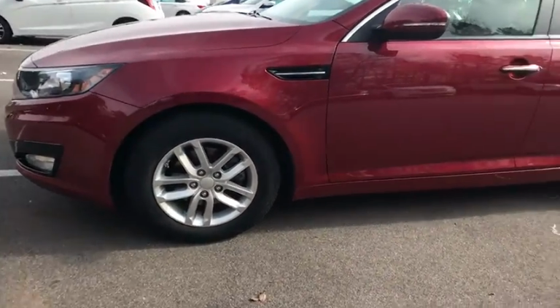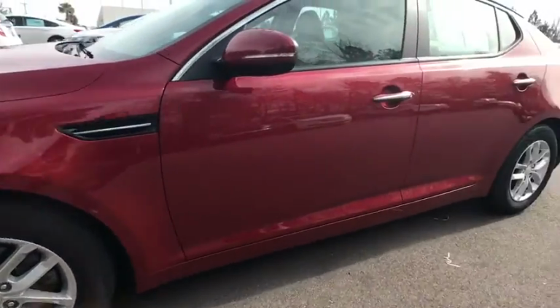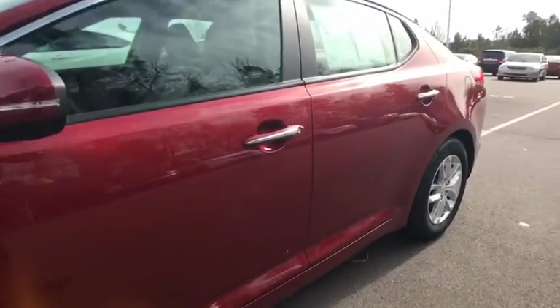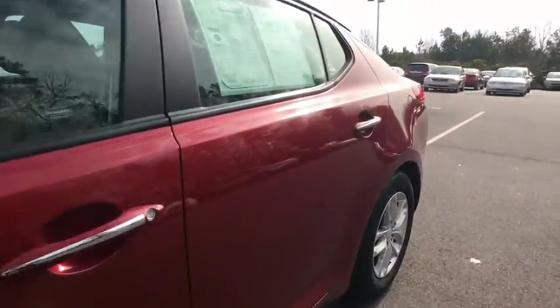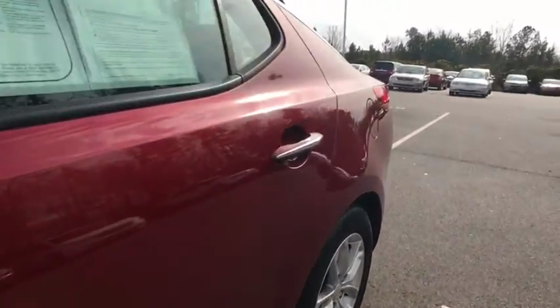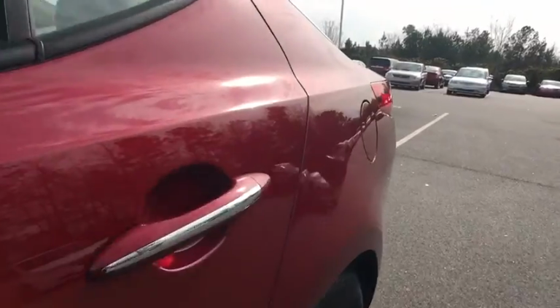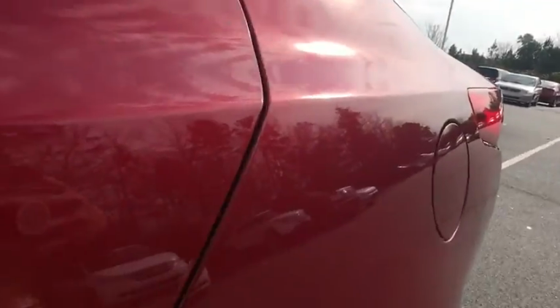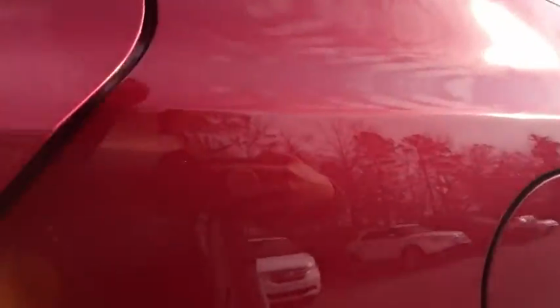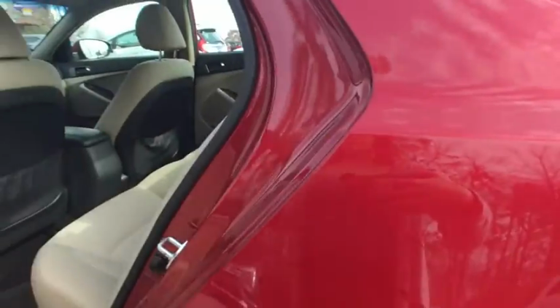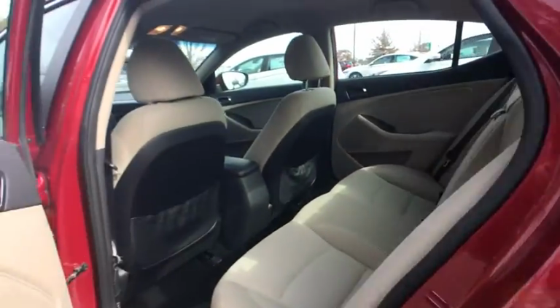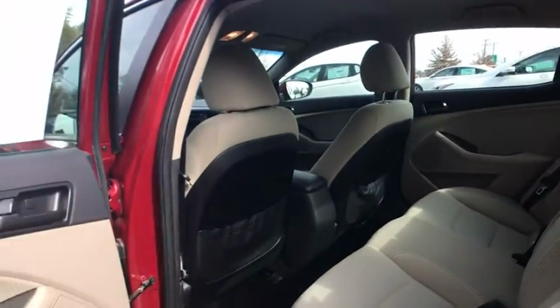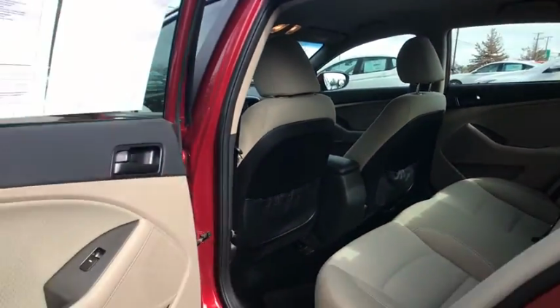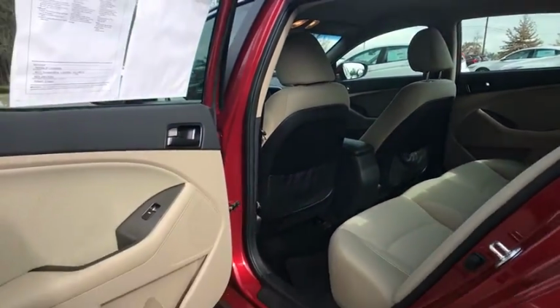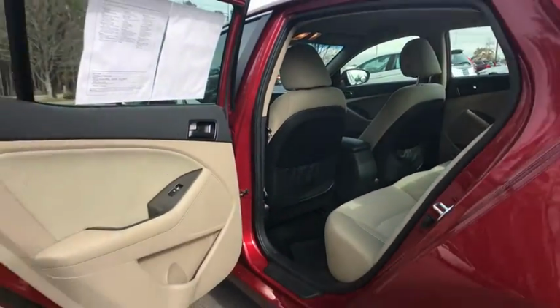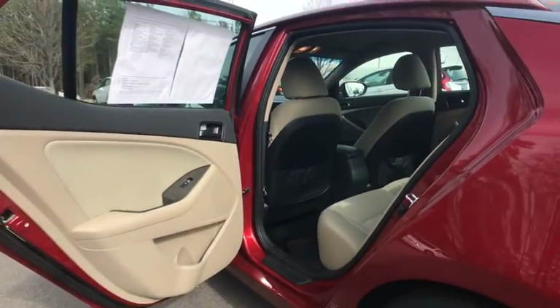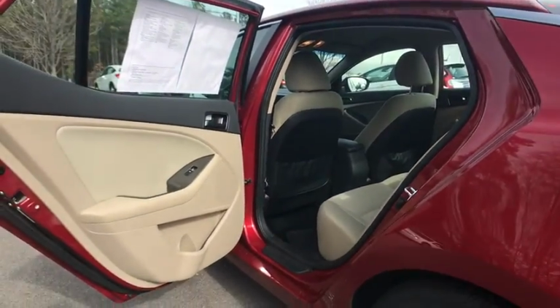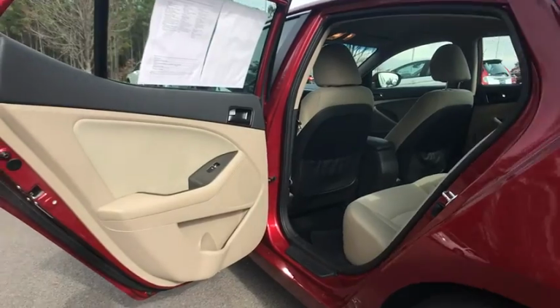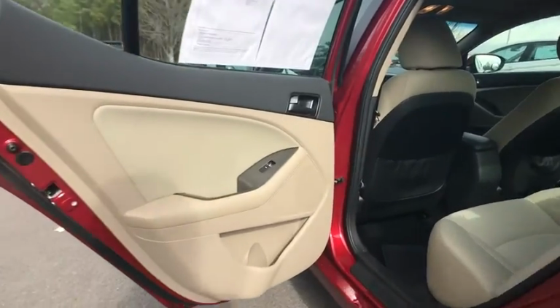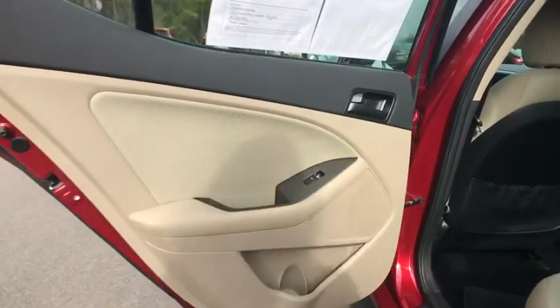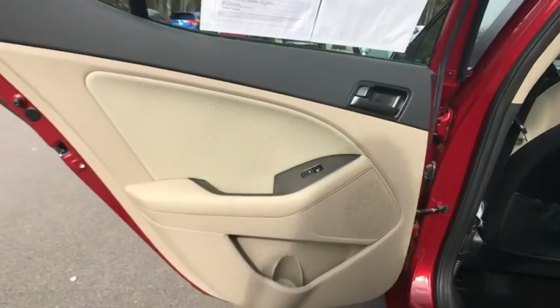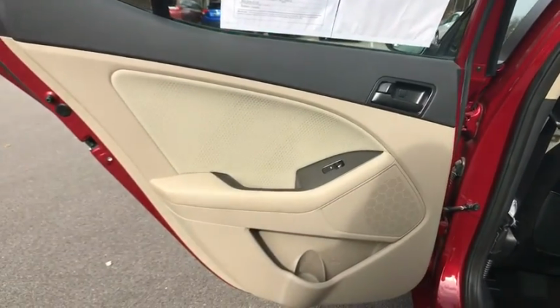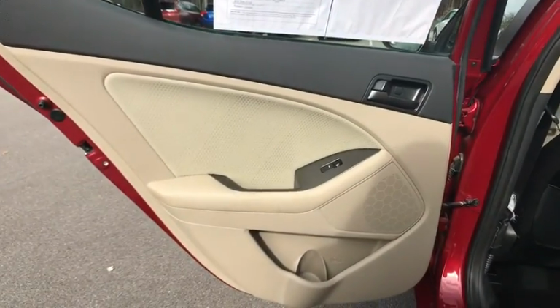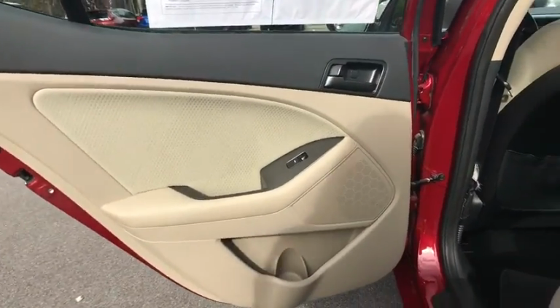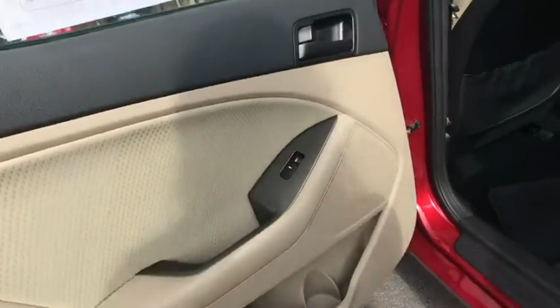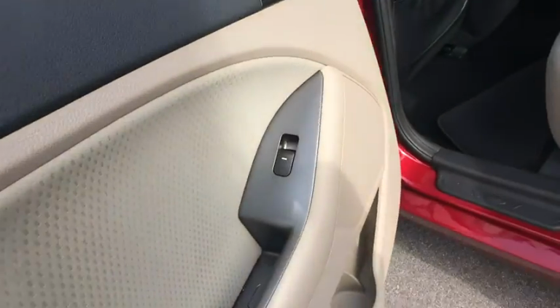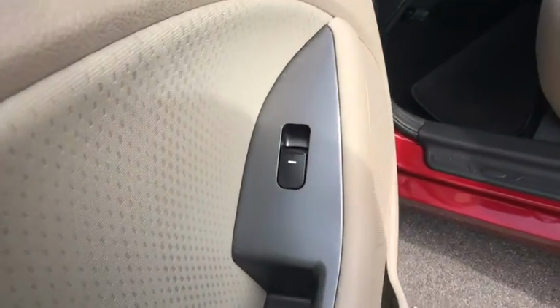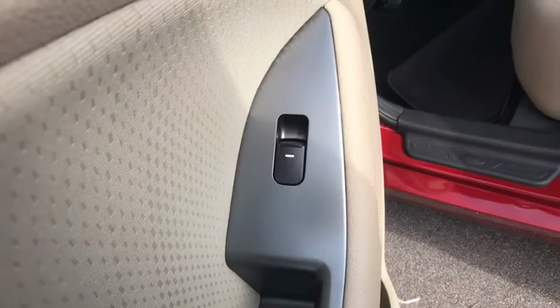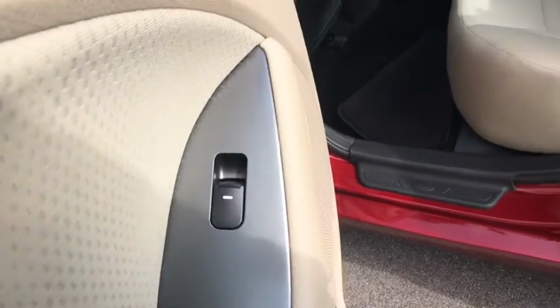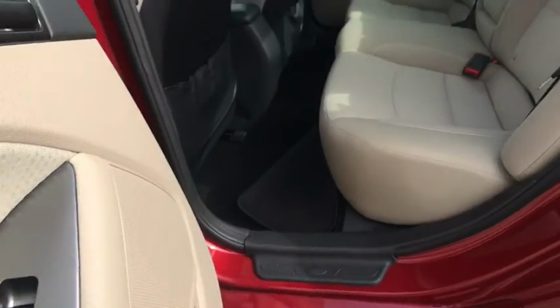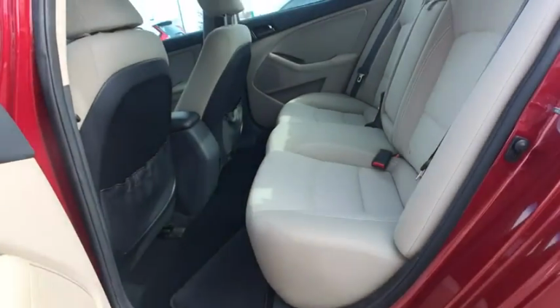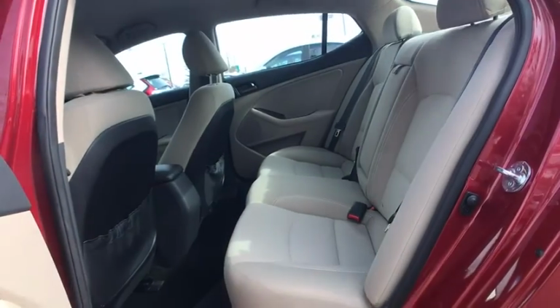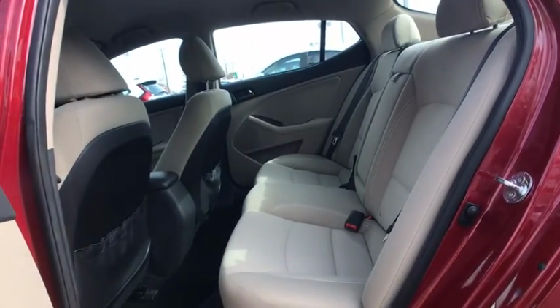Traction control, dual airbags, power steering, four-wheel disc brakes, AM FM CD, MP3 radio, security system, power windows, fog lights, trip computer, CD player, rear window defroster, electronic stability control.